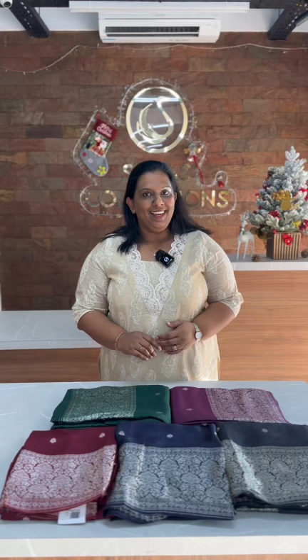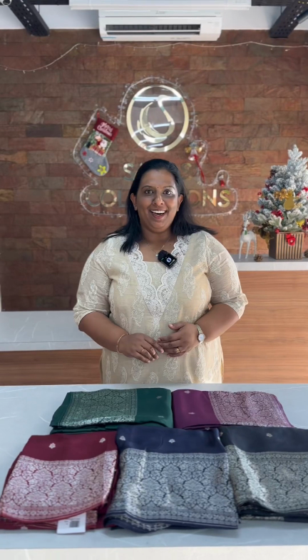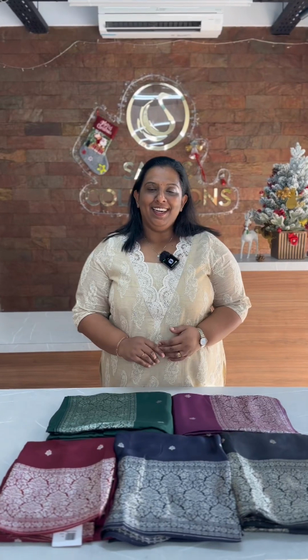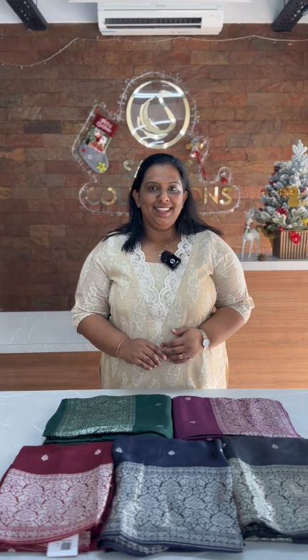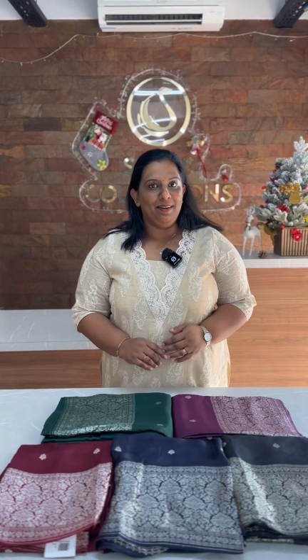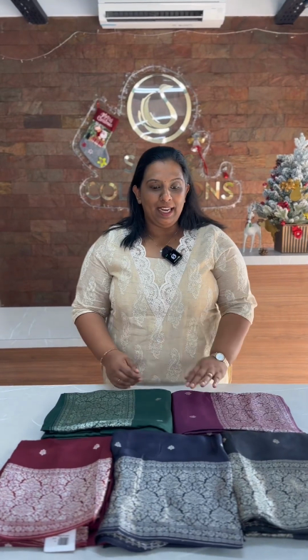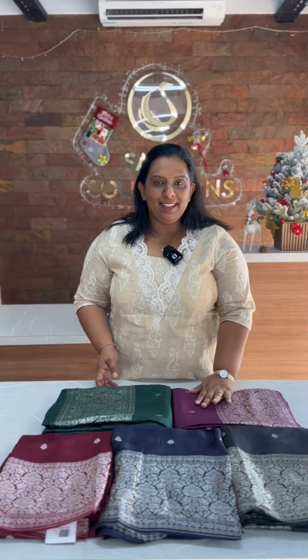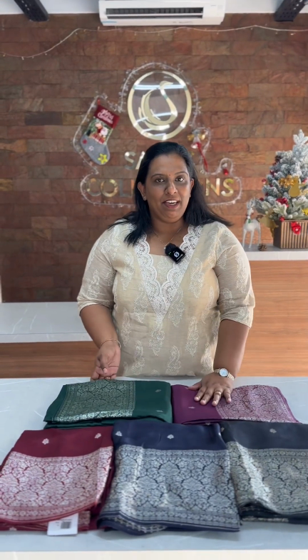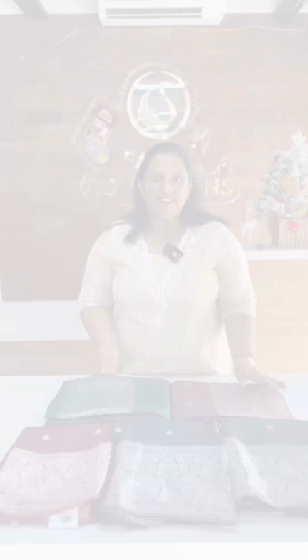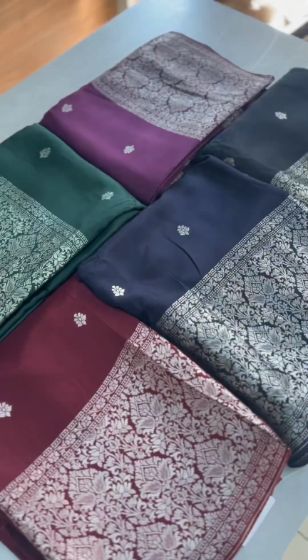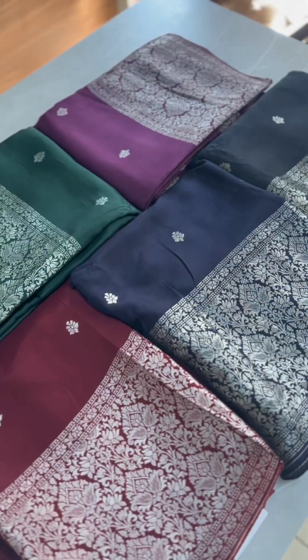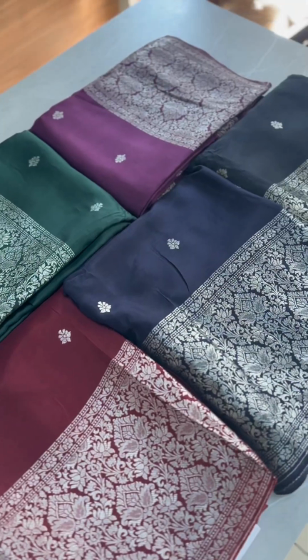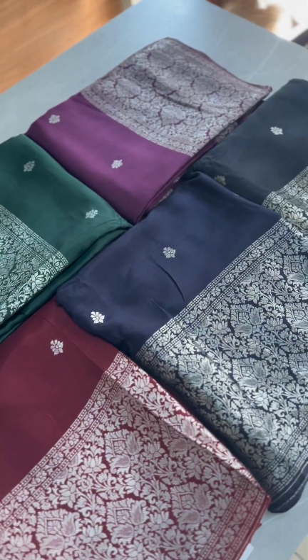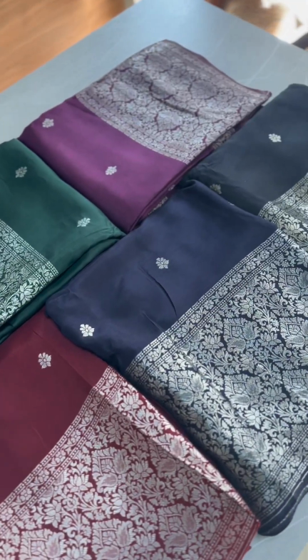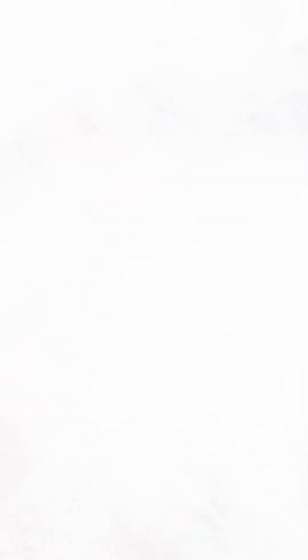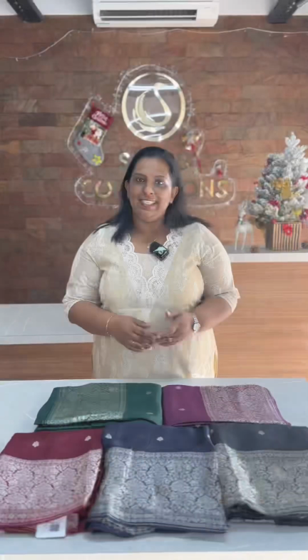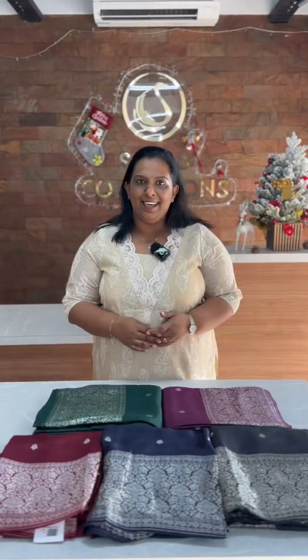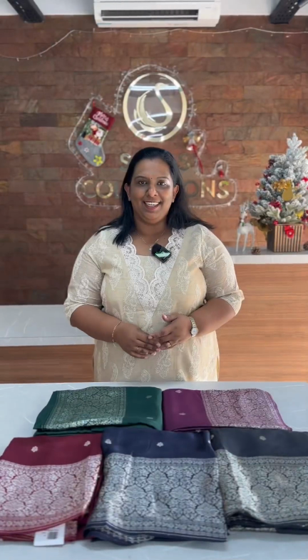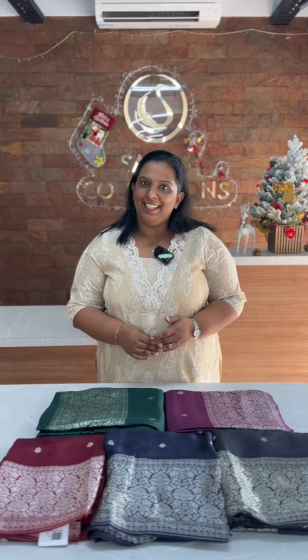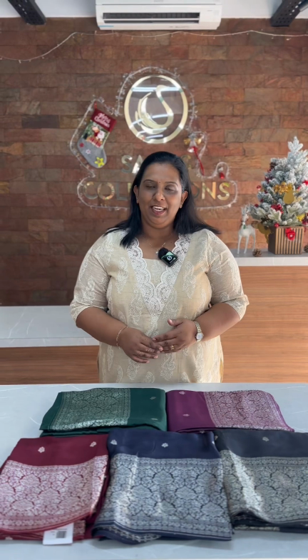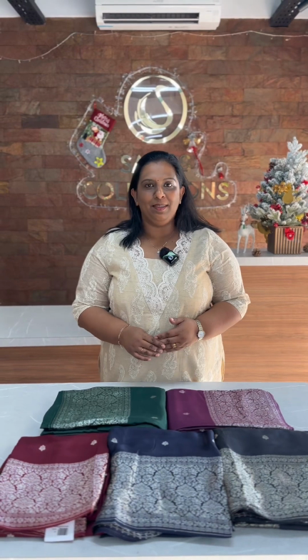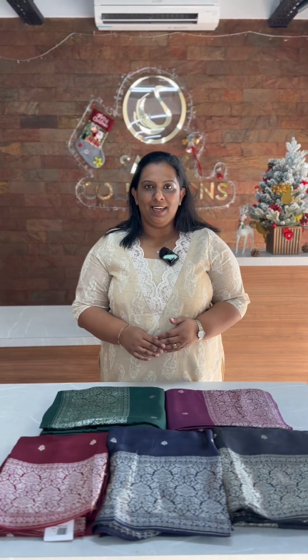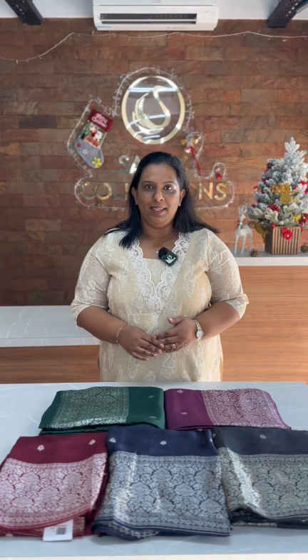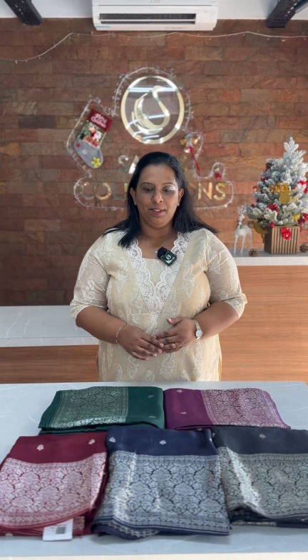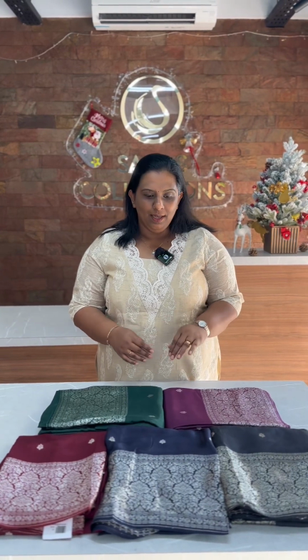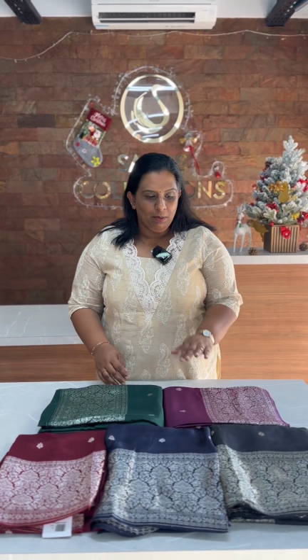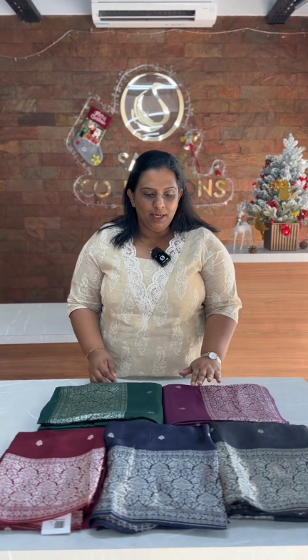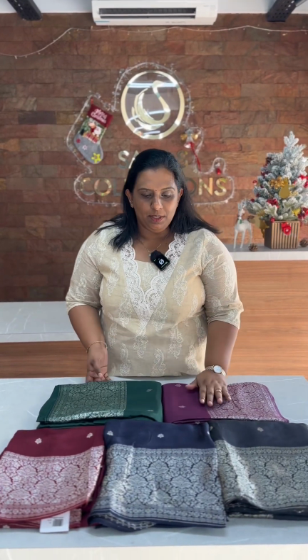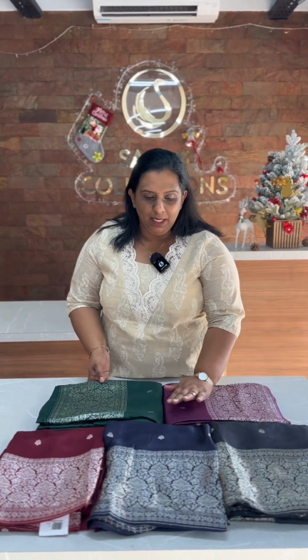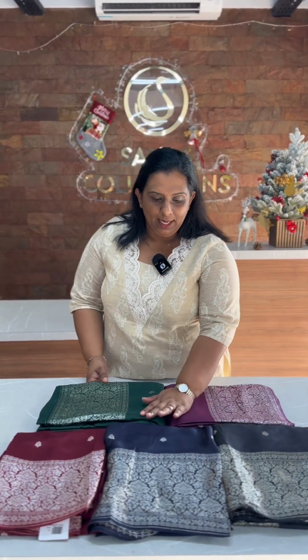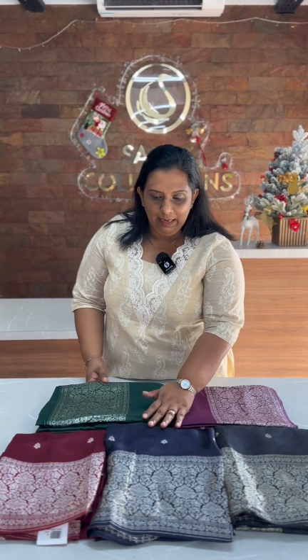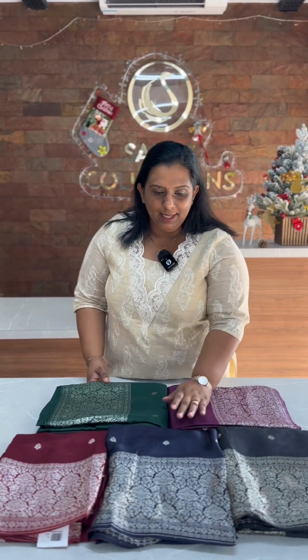I have a collection of Banarasi suits in dark colors — a budget-friendly salvar set collection. In this video, we will show you how to use the color chart.